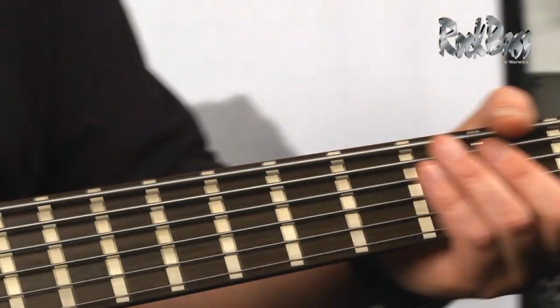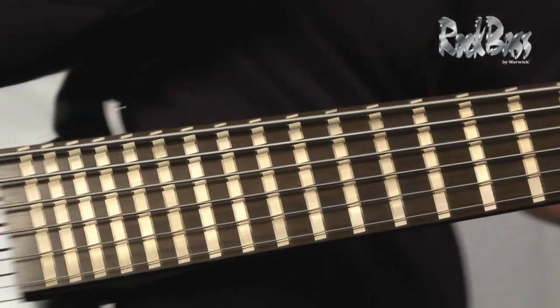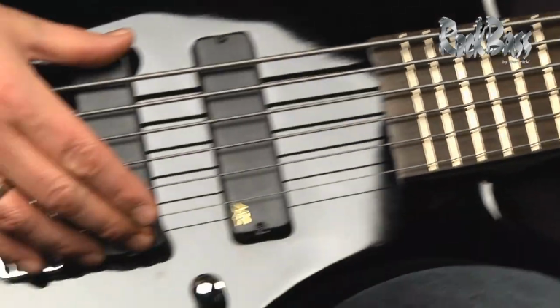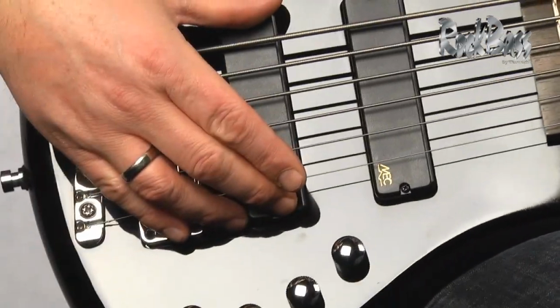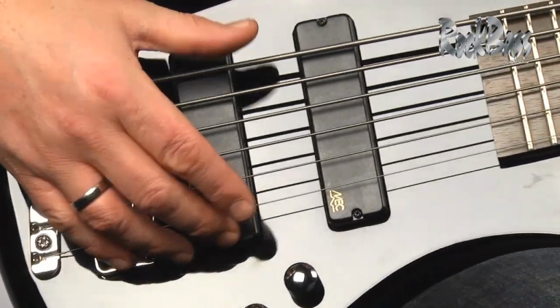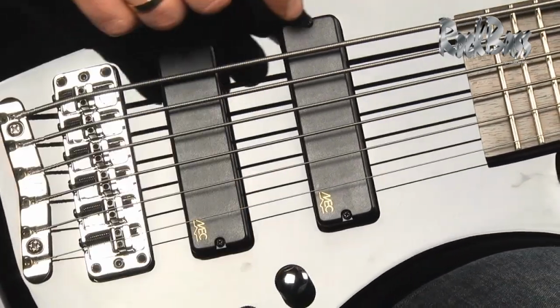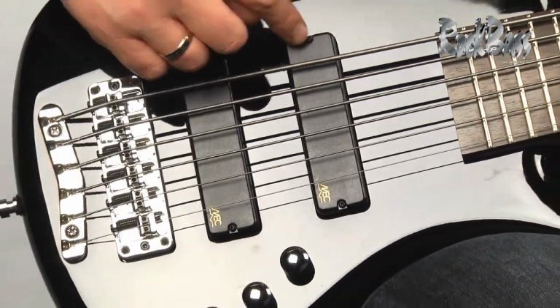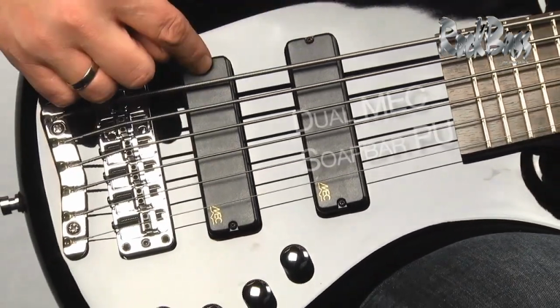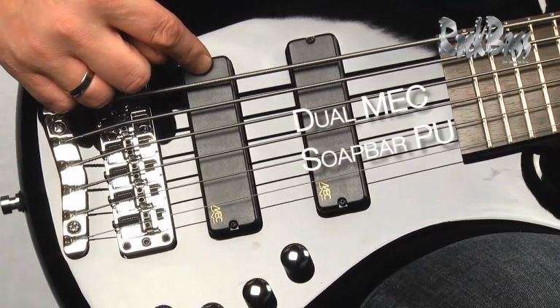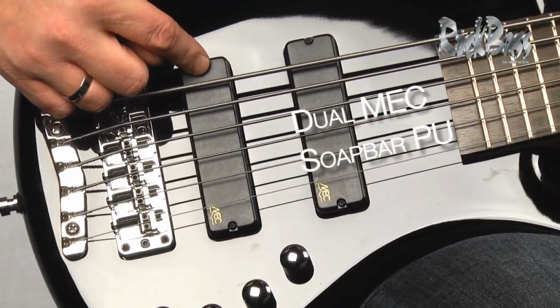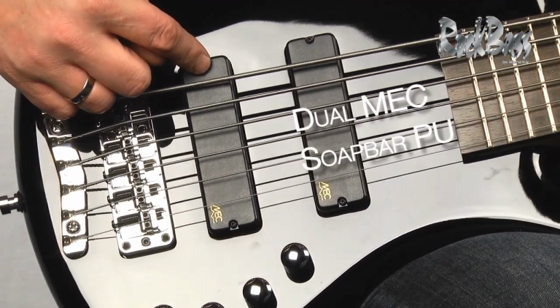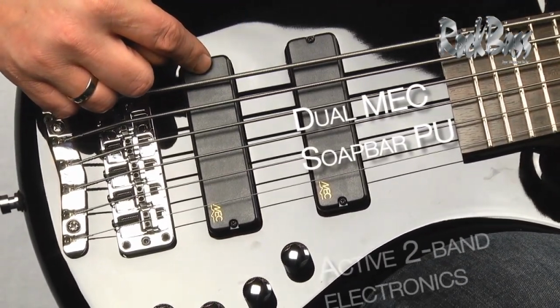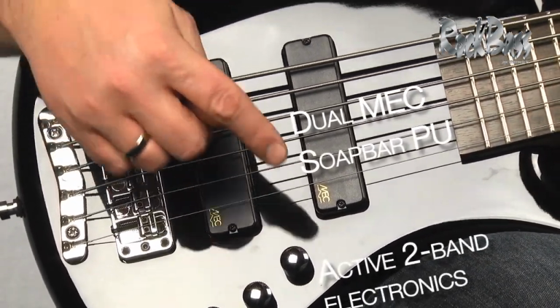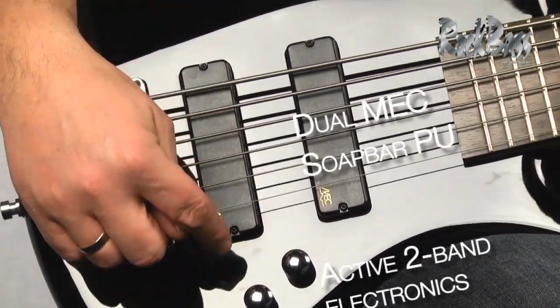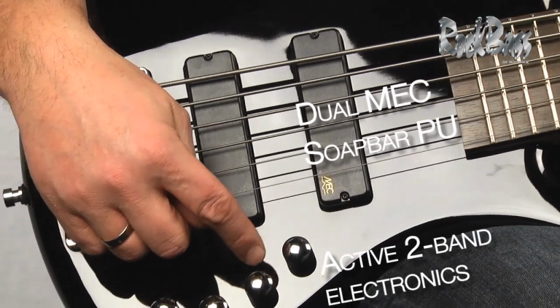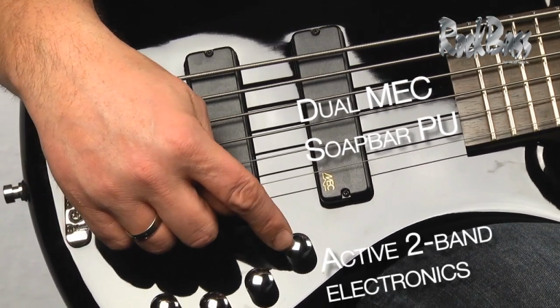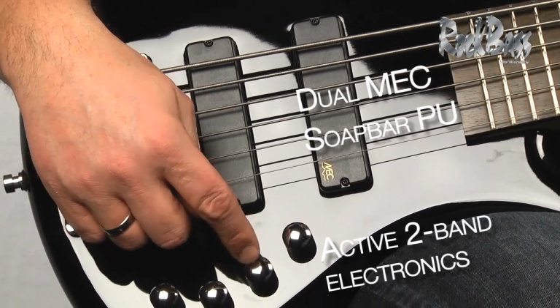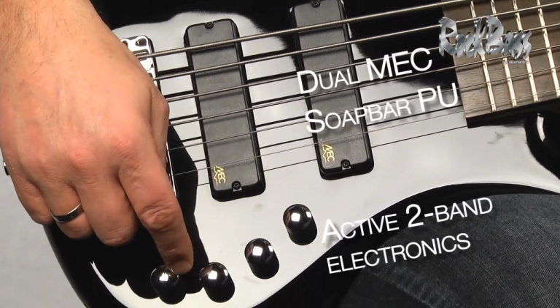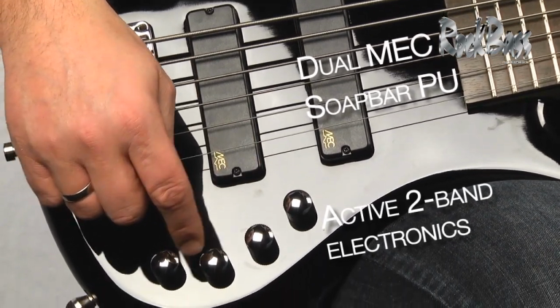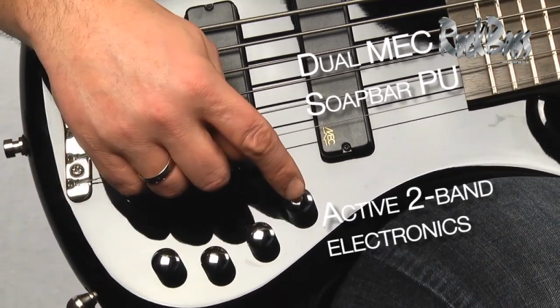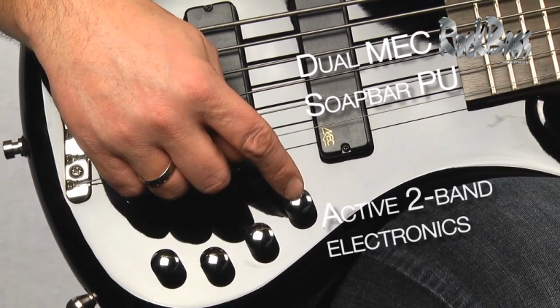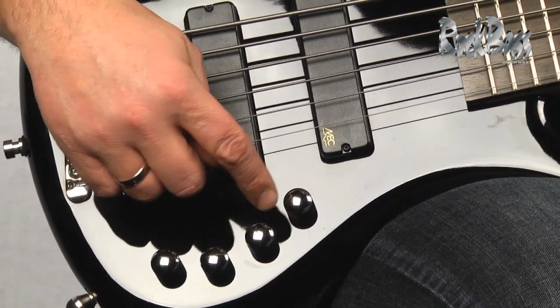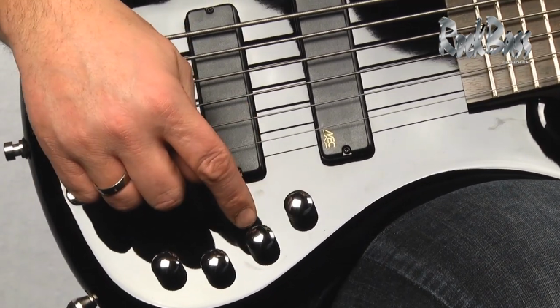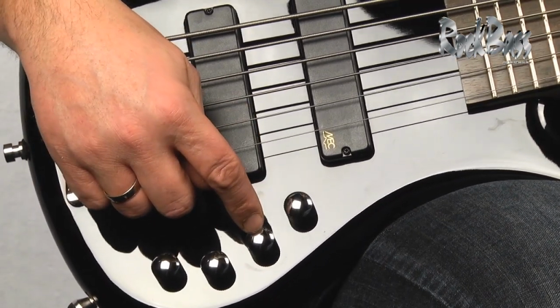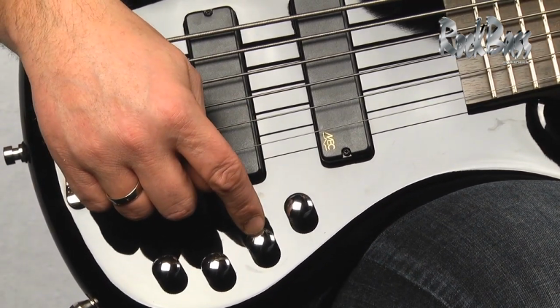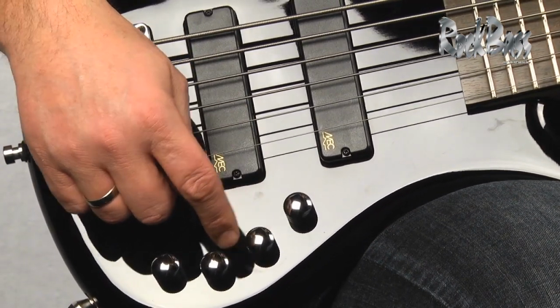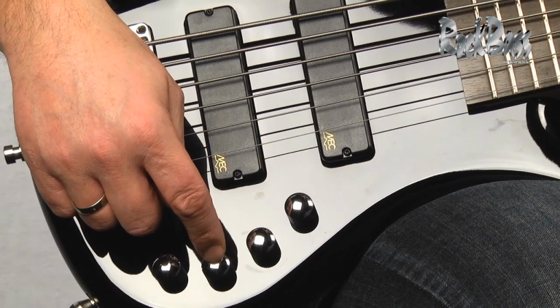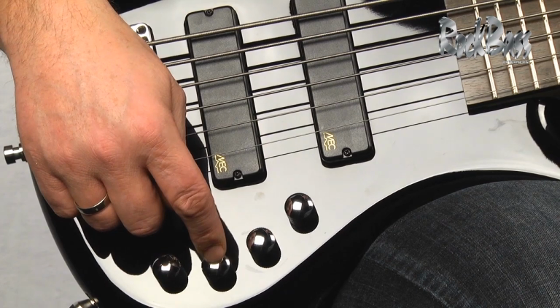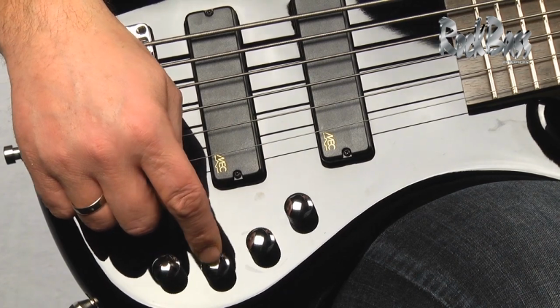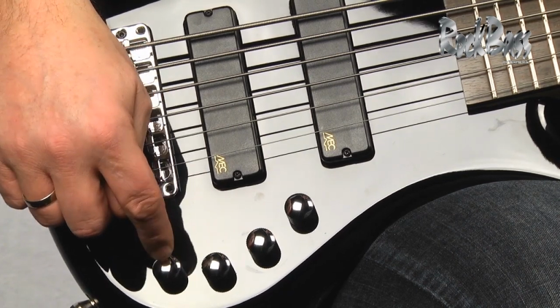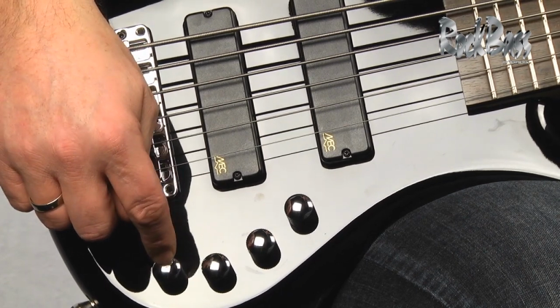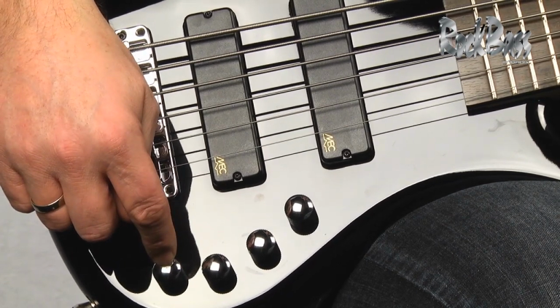As we move back to the body, we have dual MEC soap bar pickups and an active two-way electronic system with a volume control, blend, active treble, and active bass.